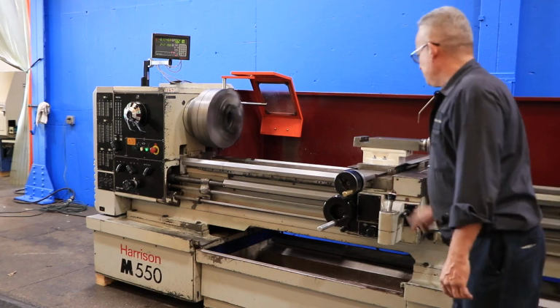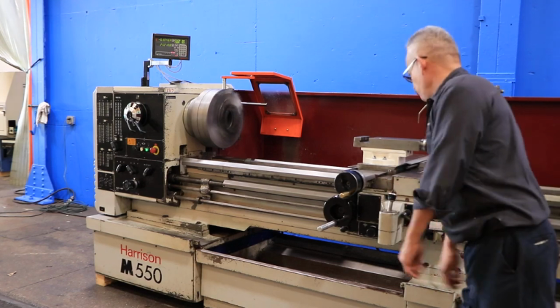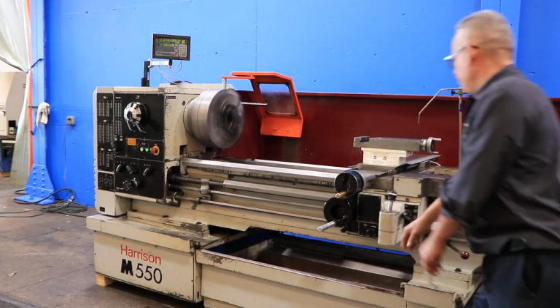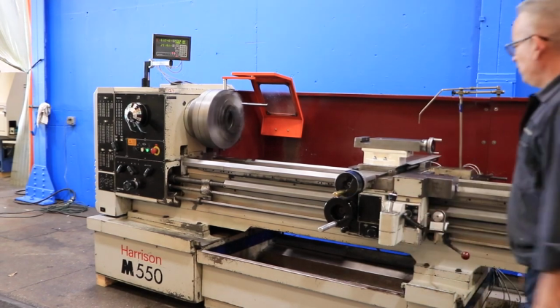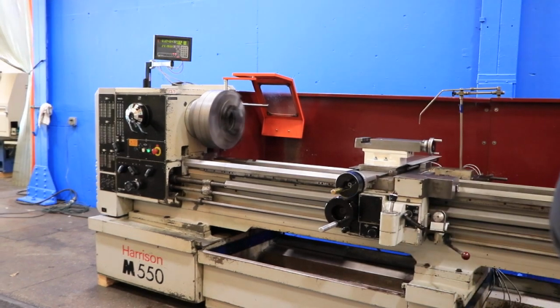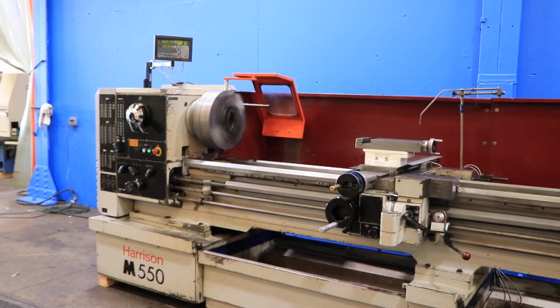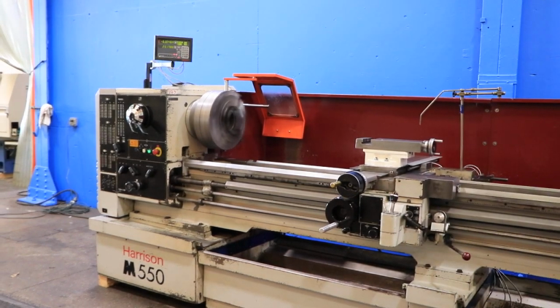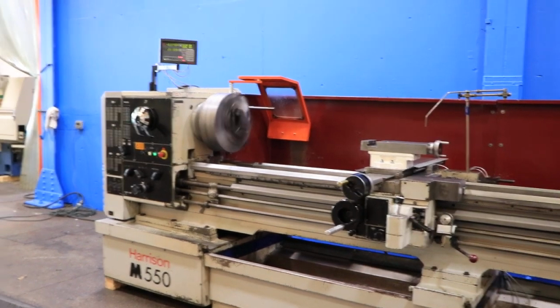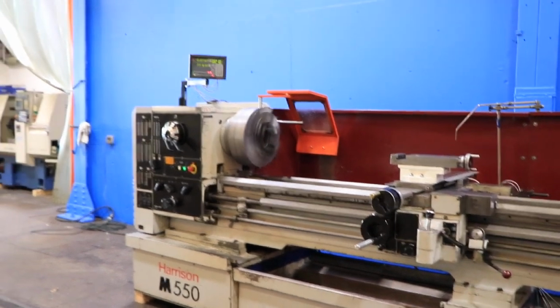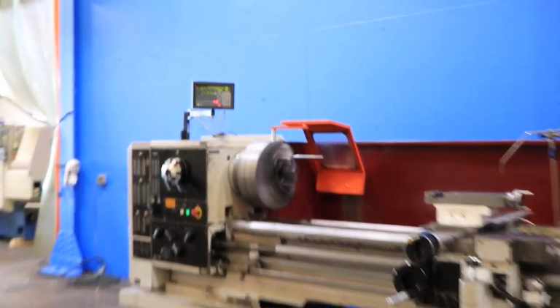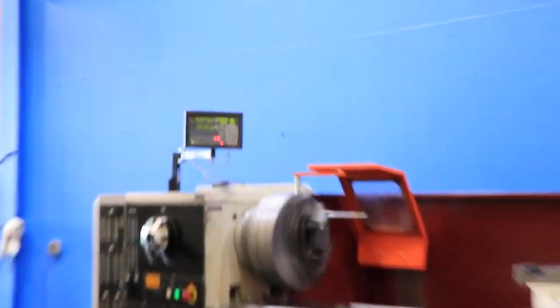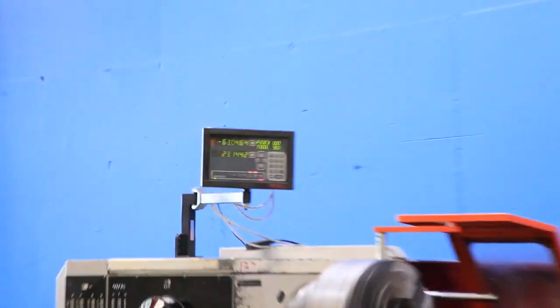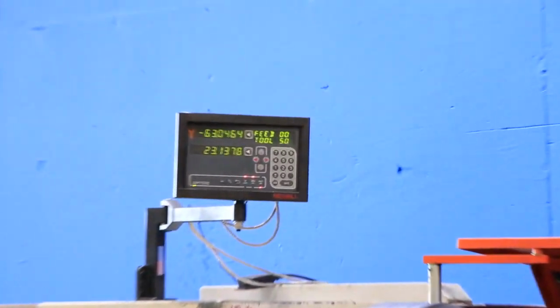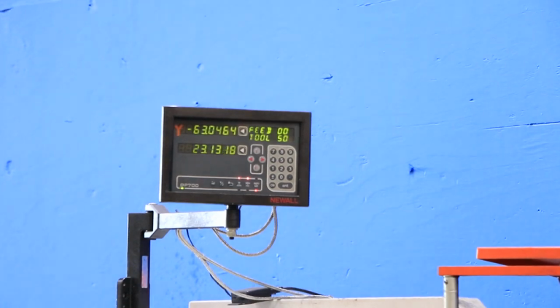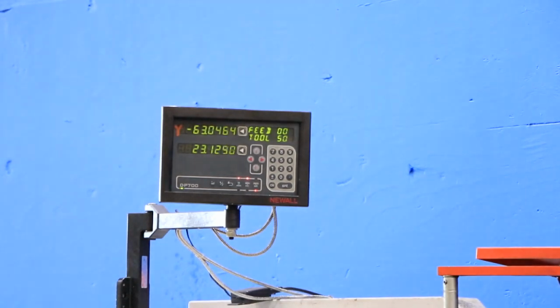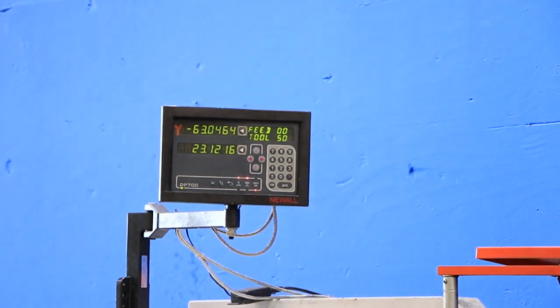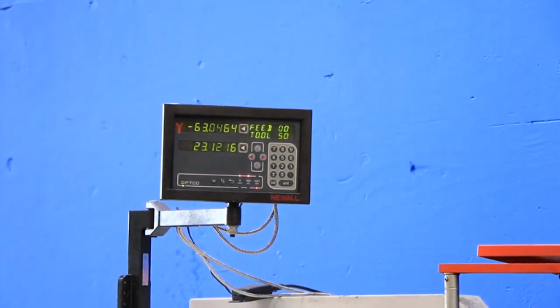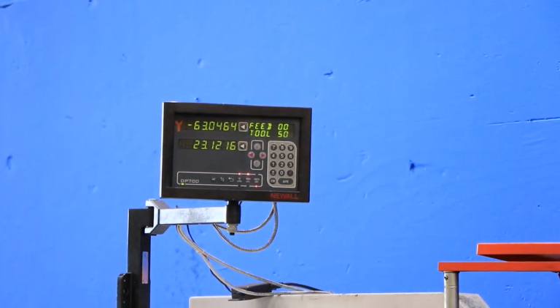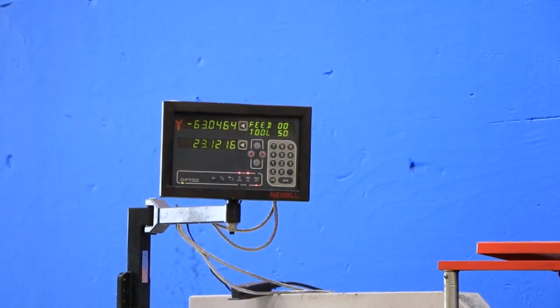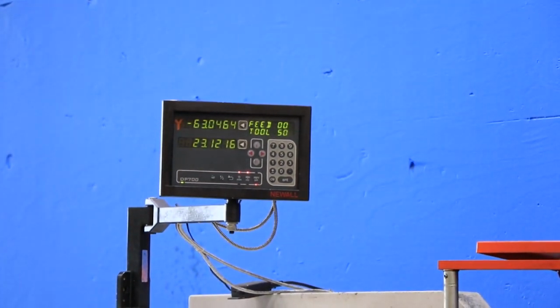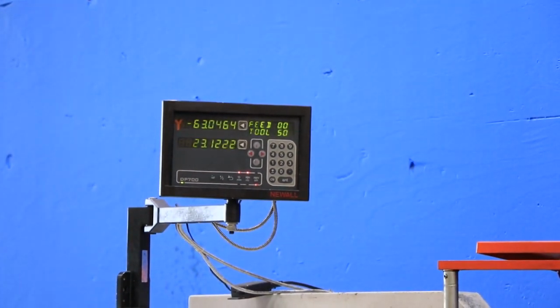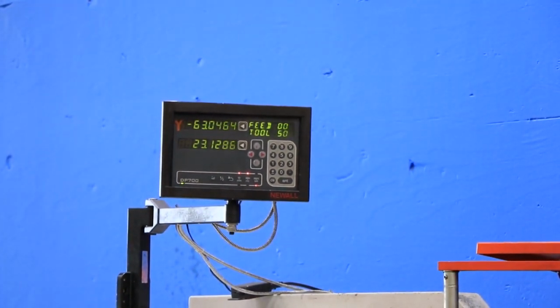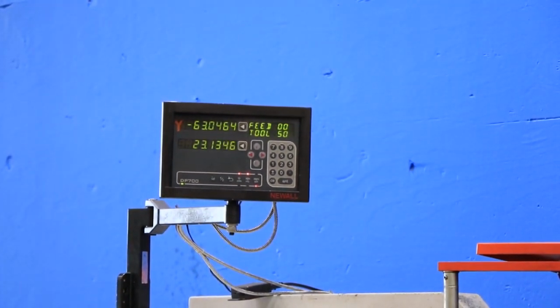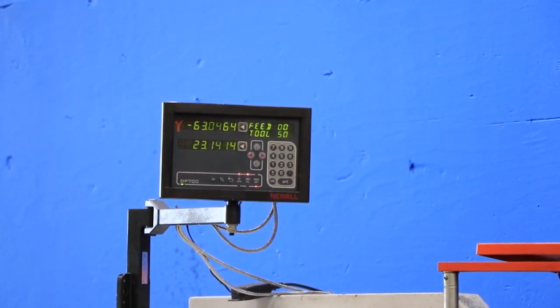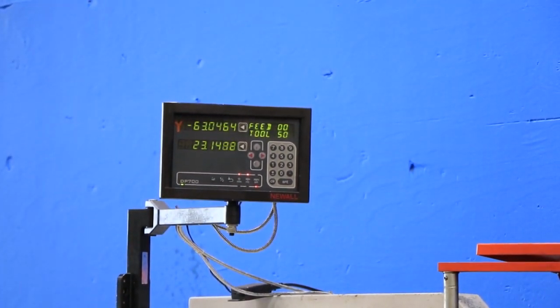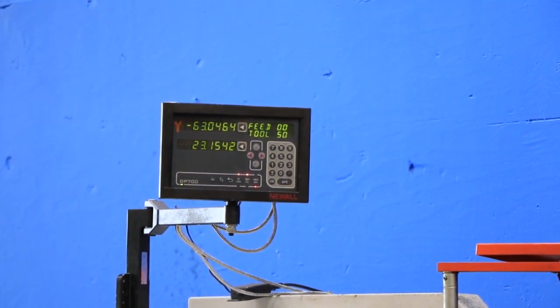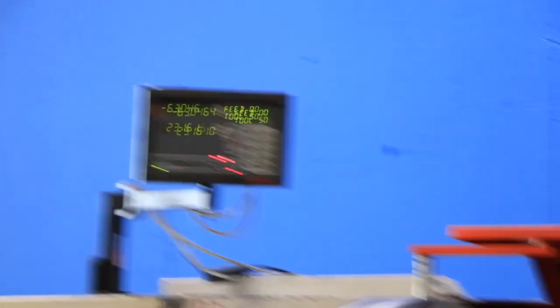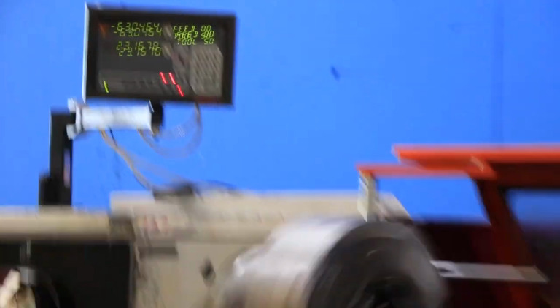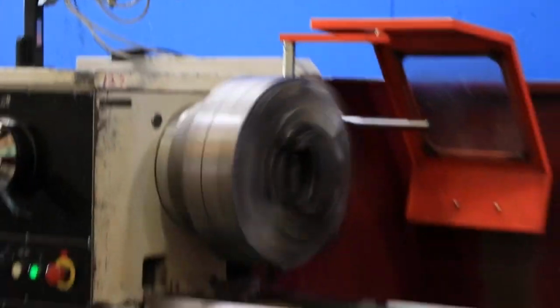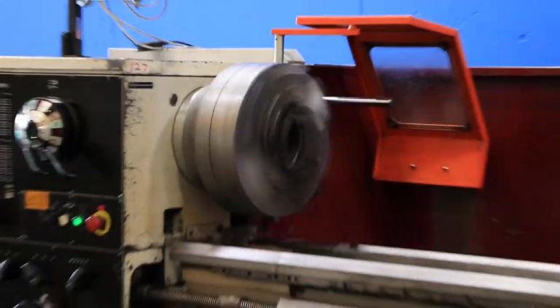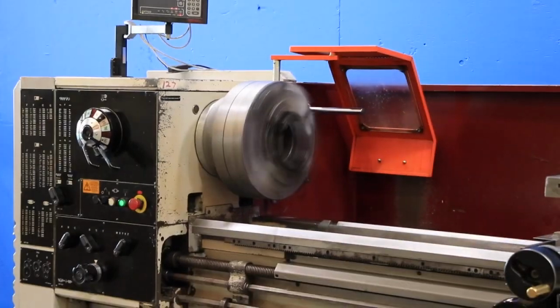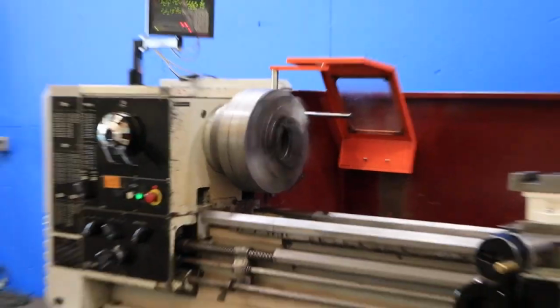Cross-feed, again on the digital readout. Other direction — cross-feed.